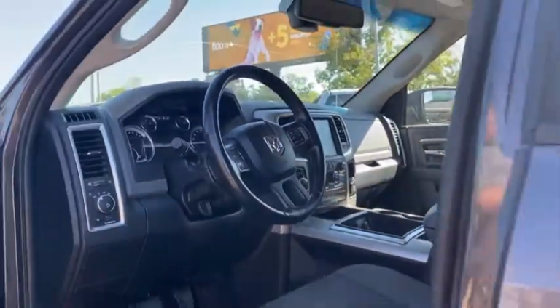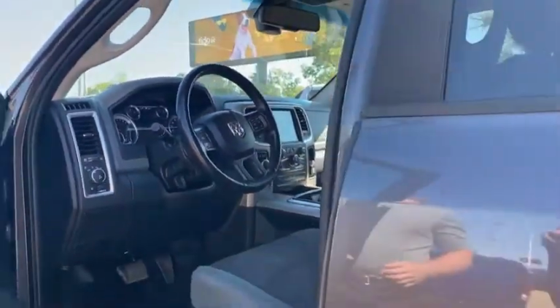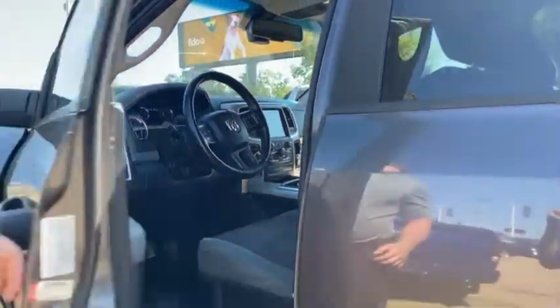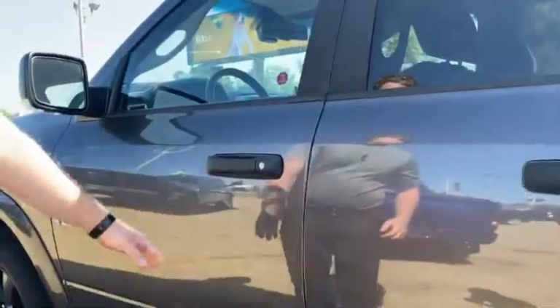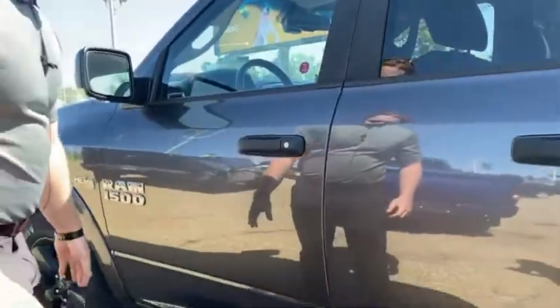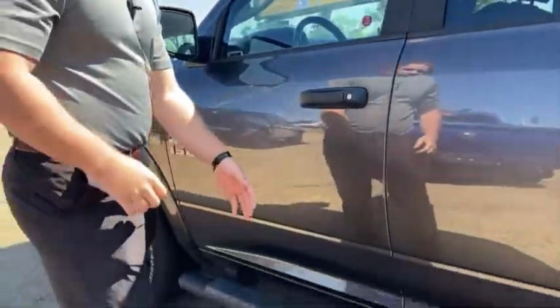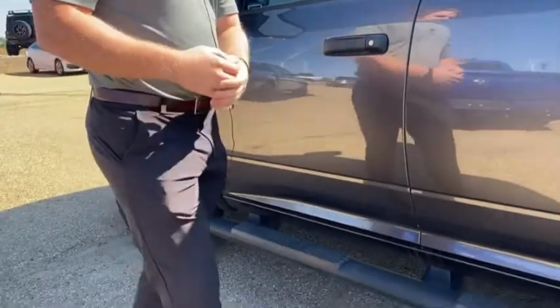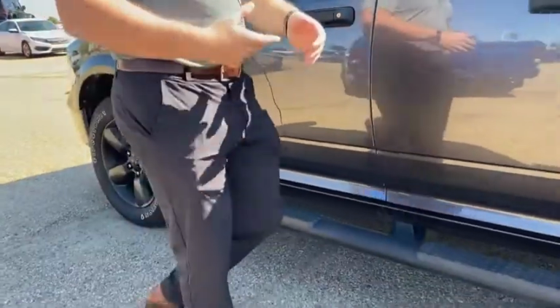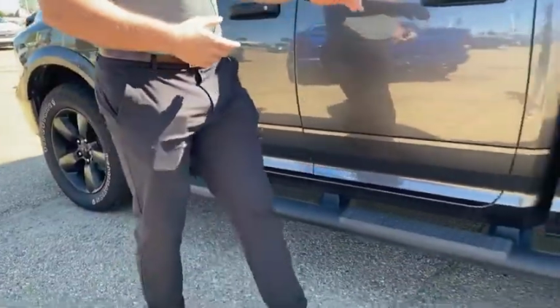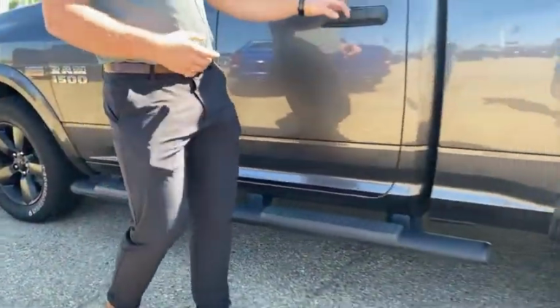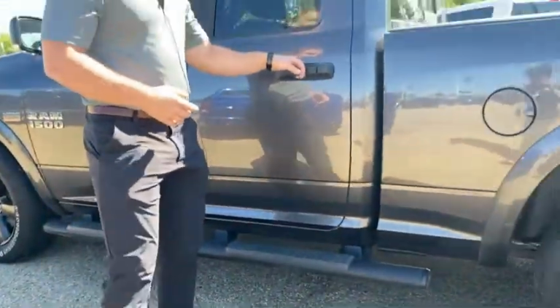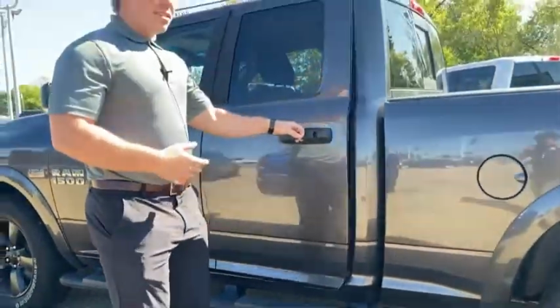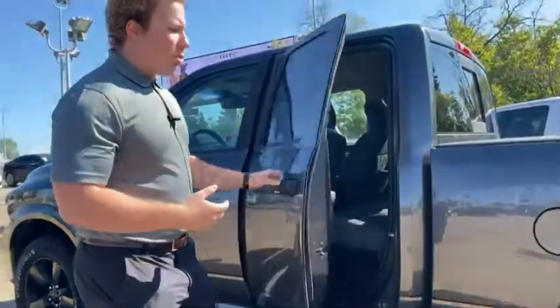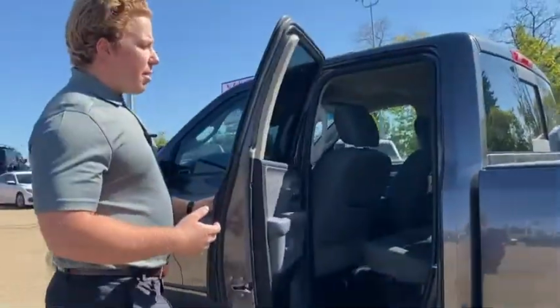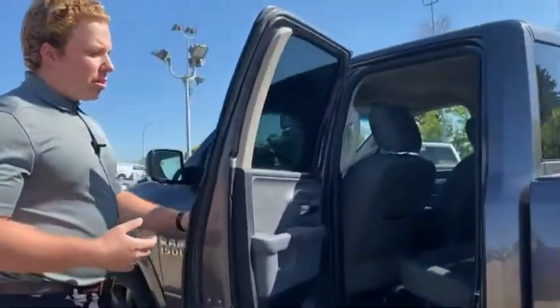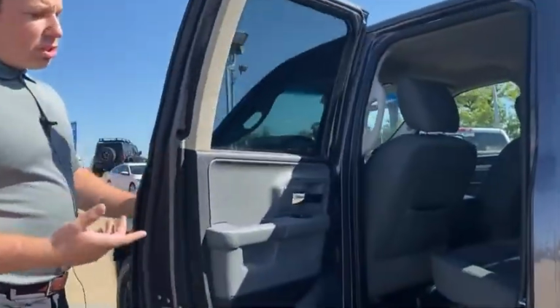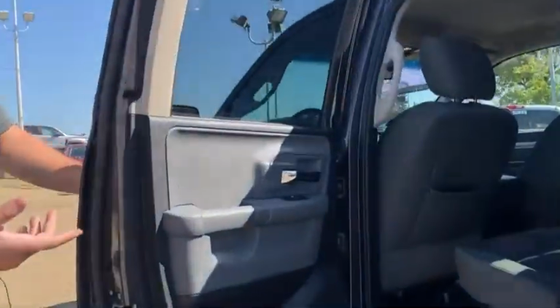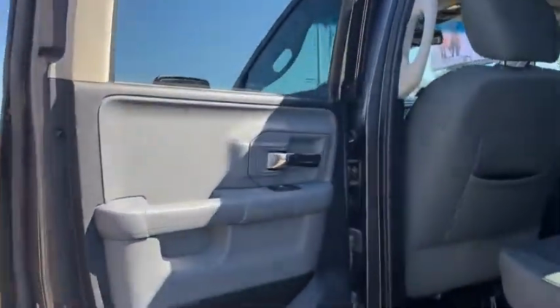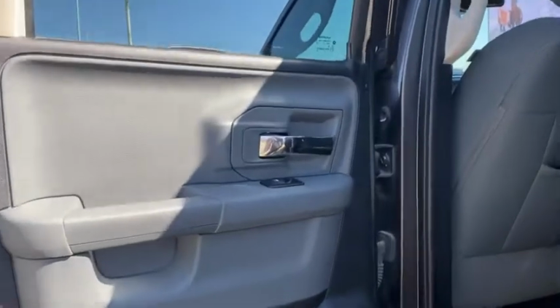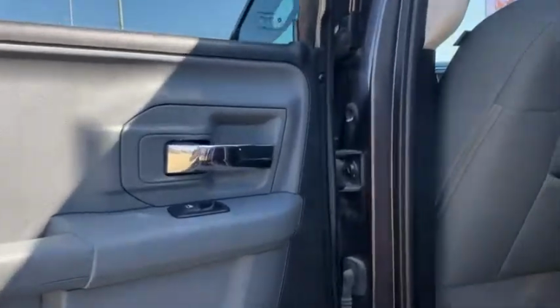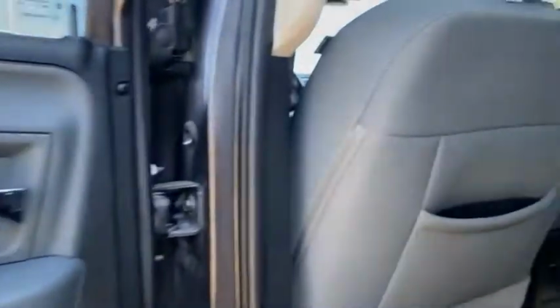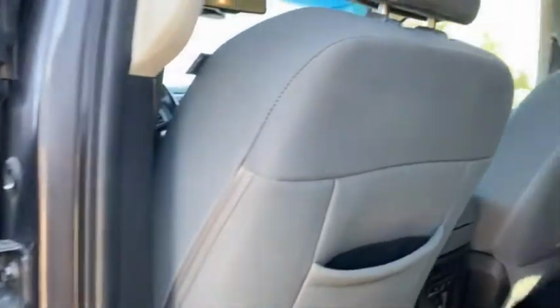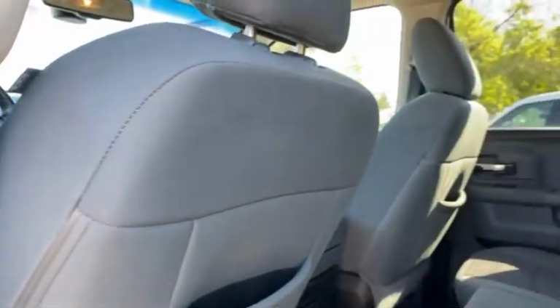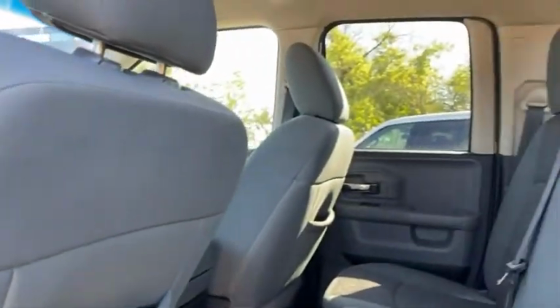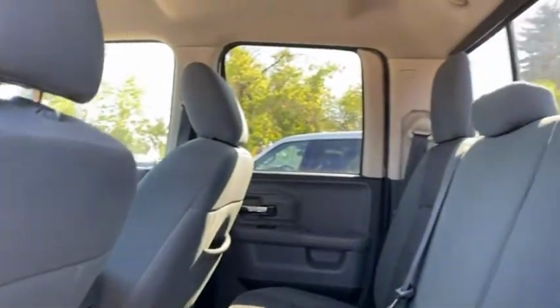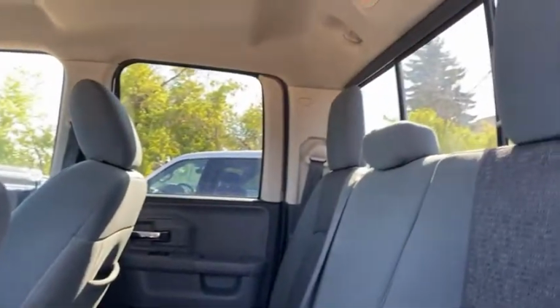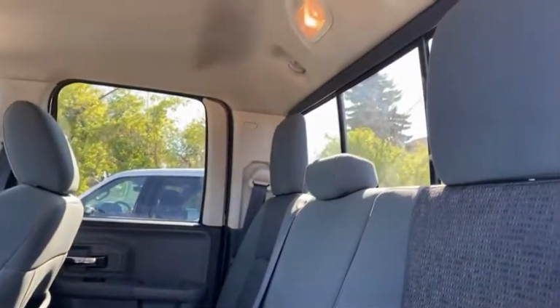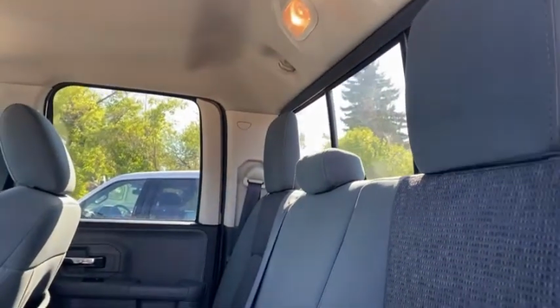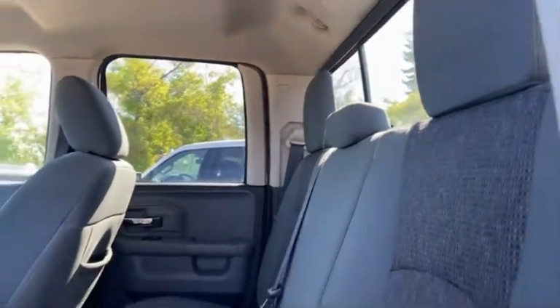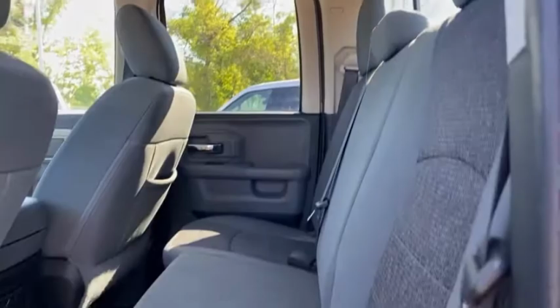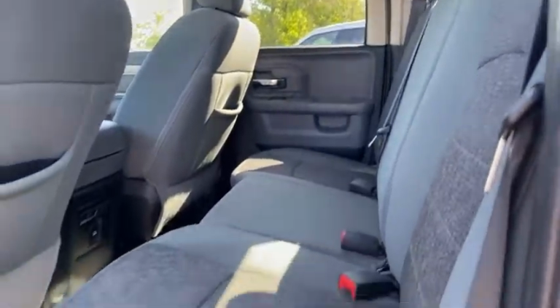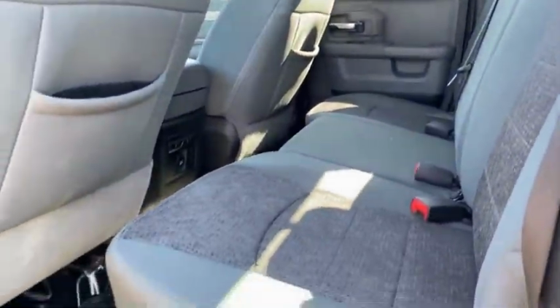You also got some nice black side steps here for easy access into the cab, save your paint a little bit. This is the quad cab model, so you still have the back seat — plenty of room back there. A little bit less than the full crew but still lots of room; you can still fit three people back here, whatever you may need.